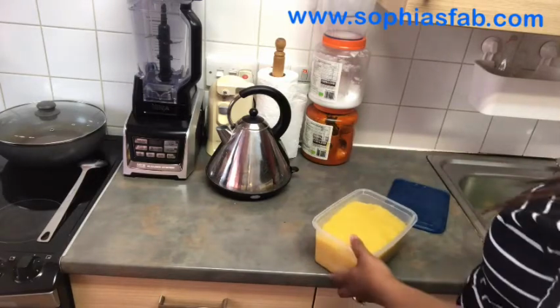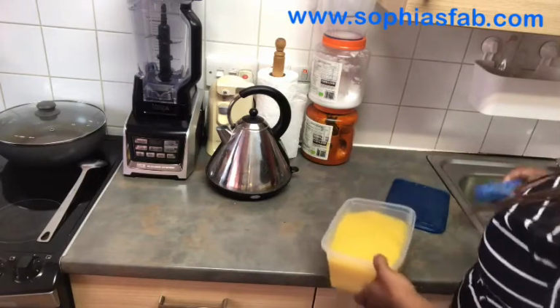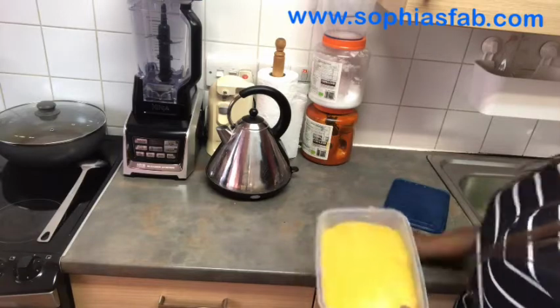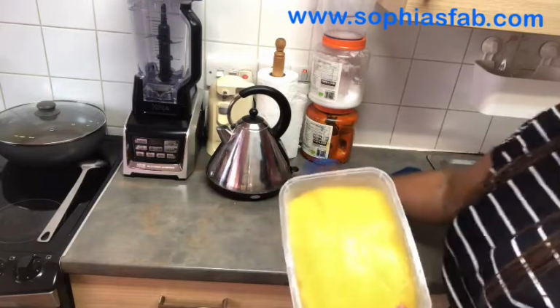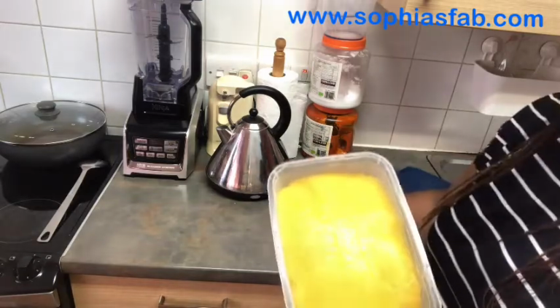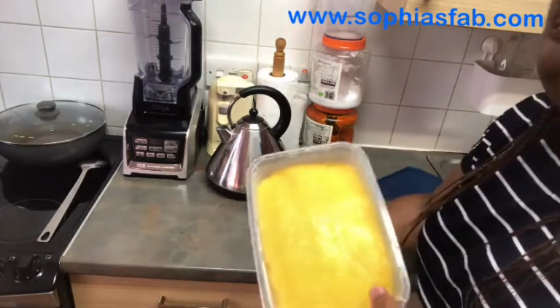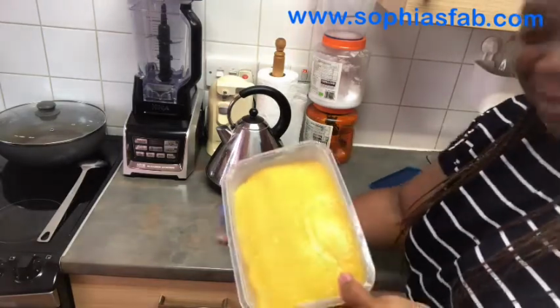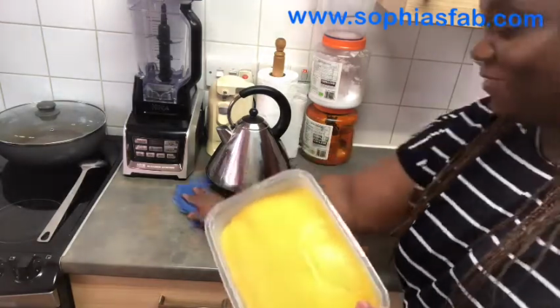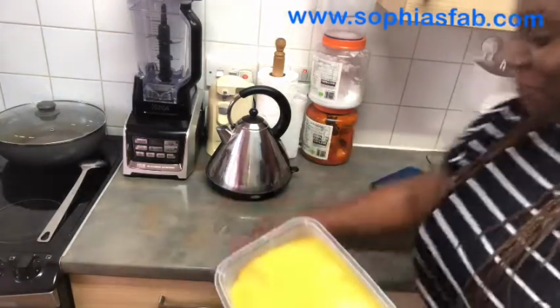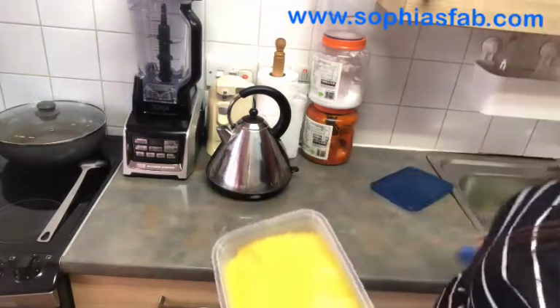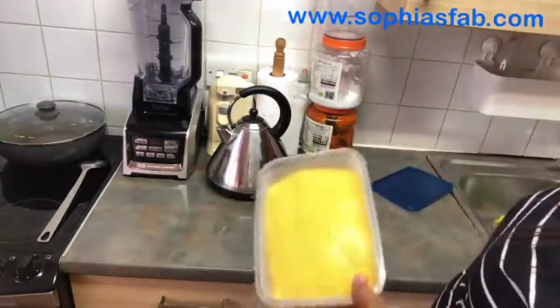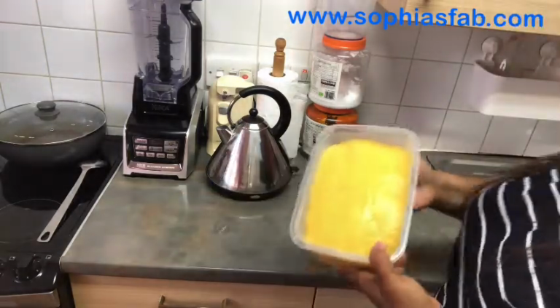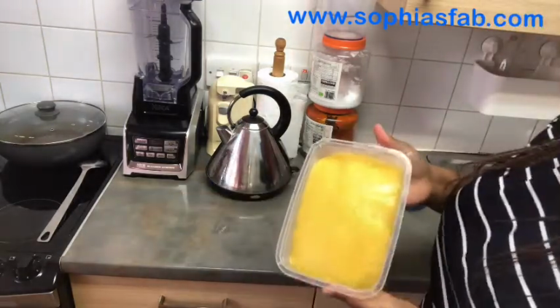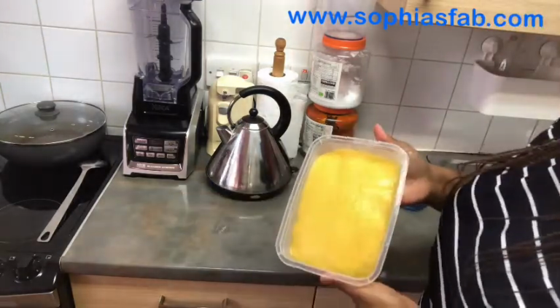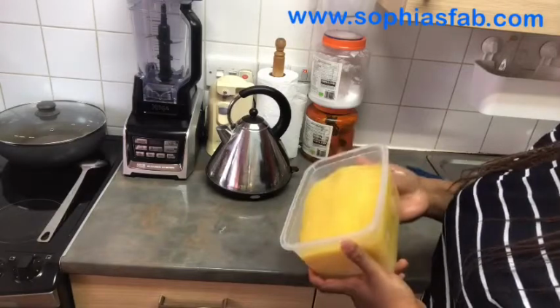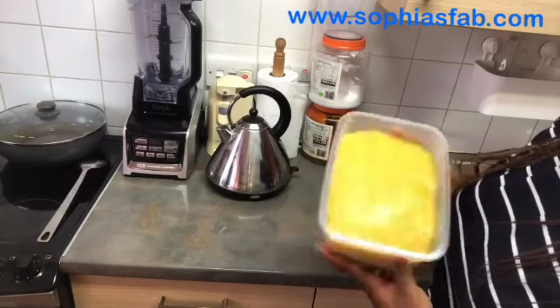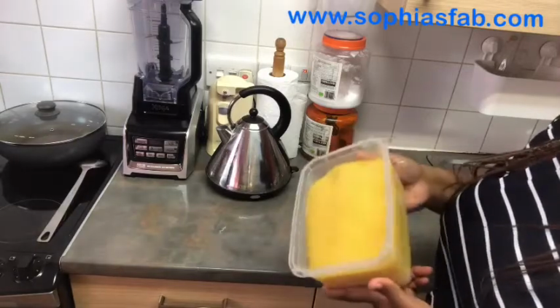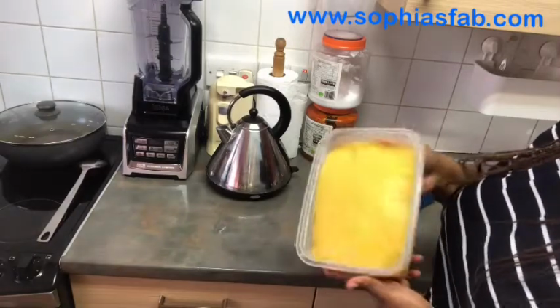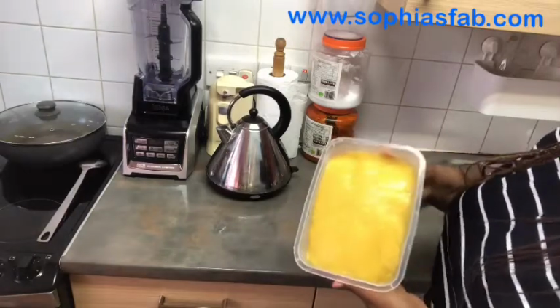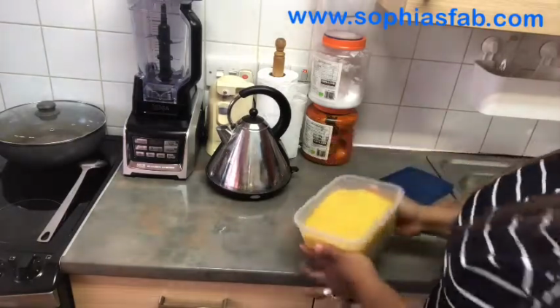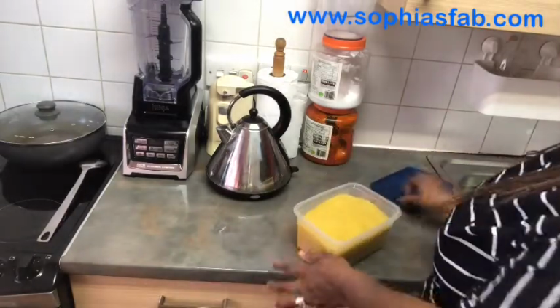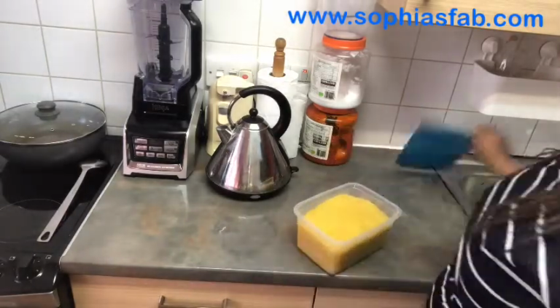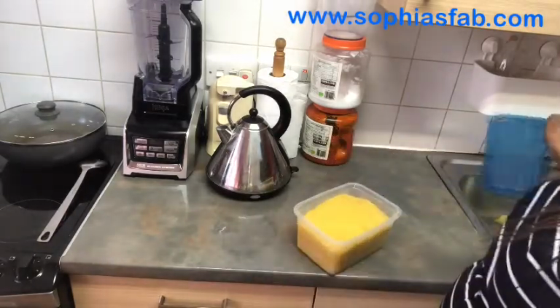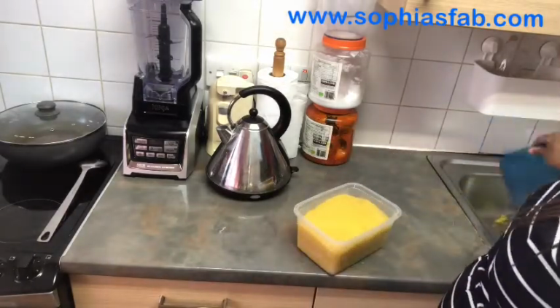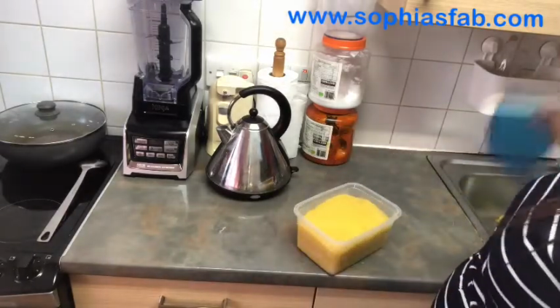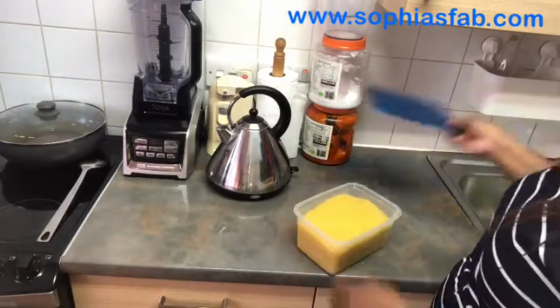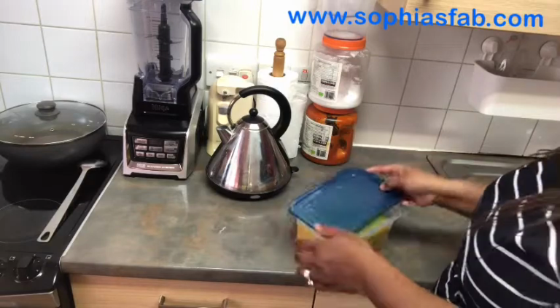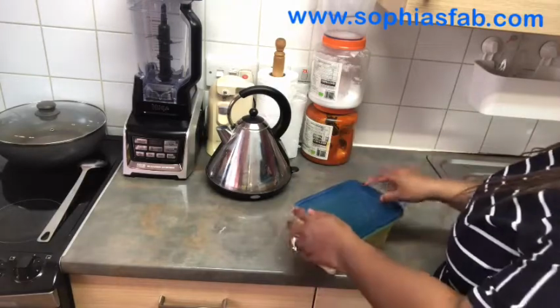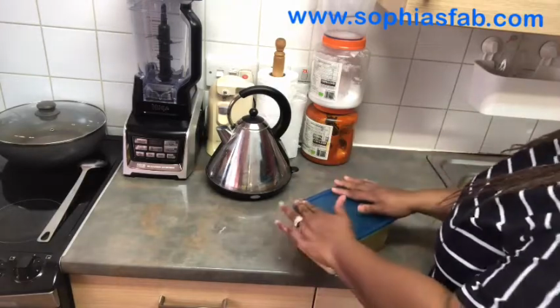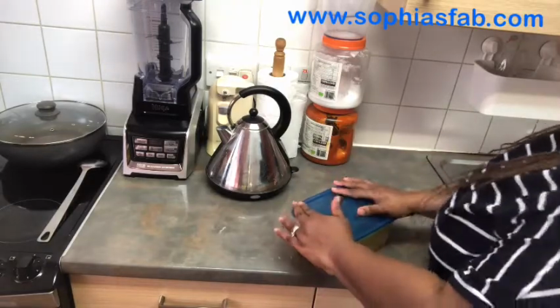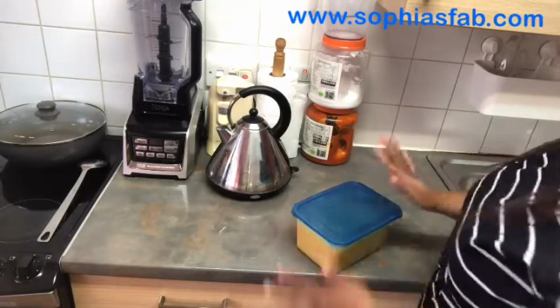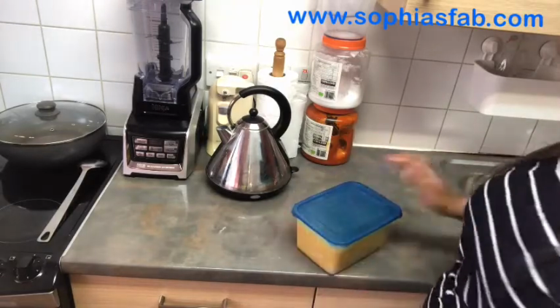This is my Eba — it's ready. Now I've called the name: Eba. So it goes from gari to Eba. It's ready. All I need to do now is cover it.